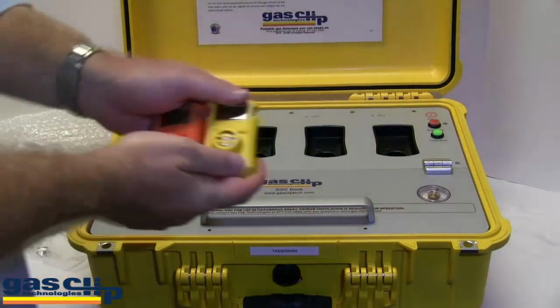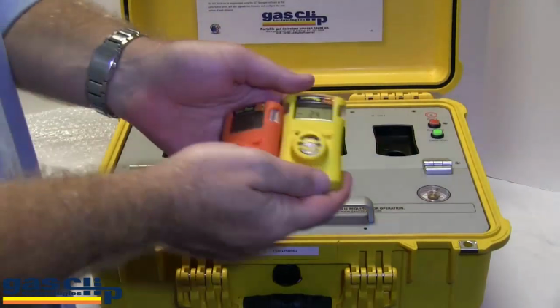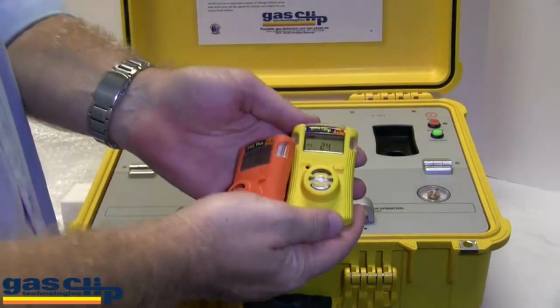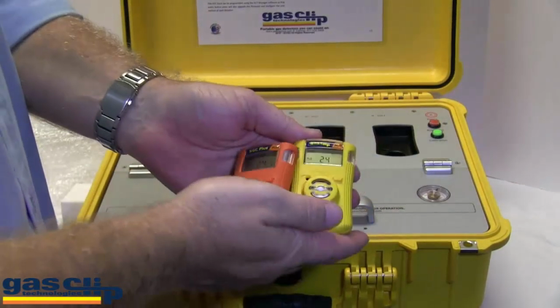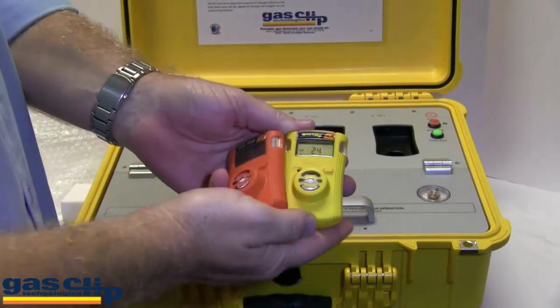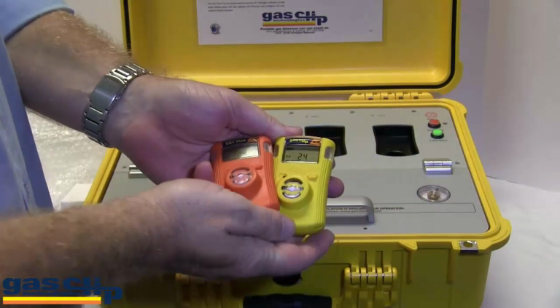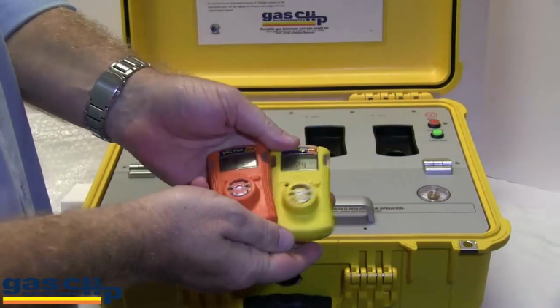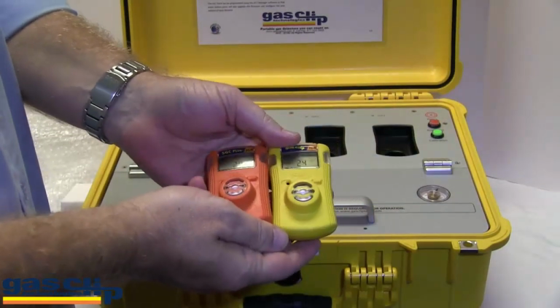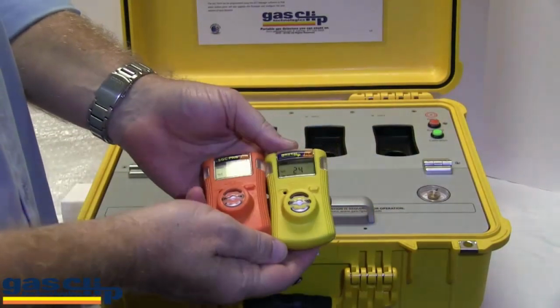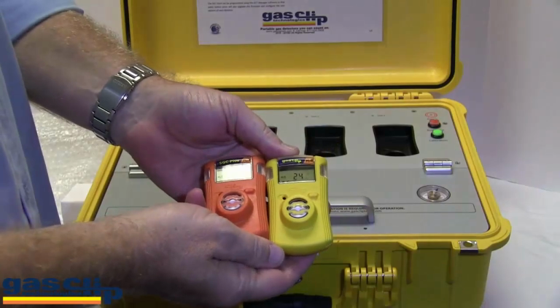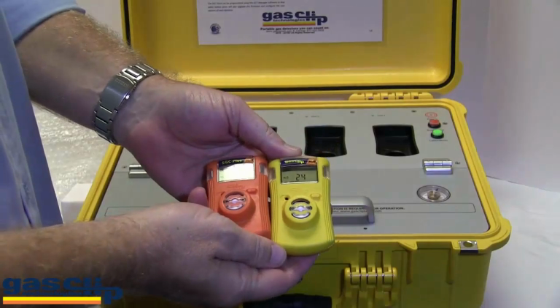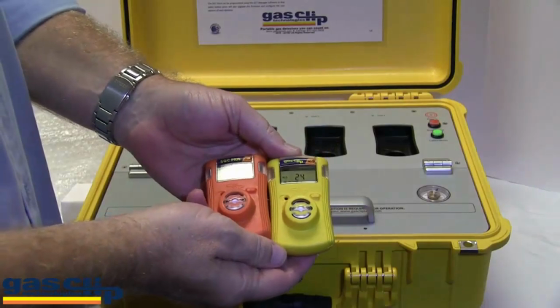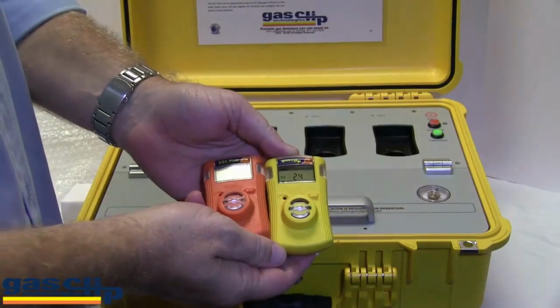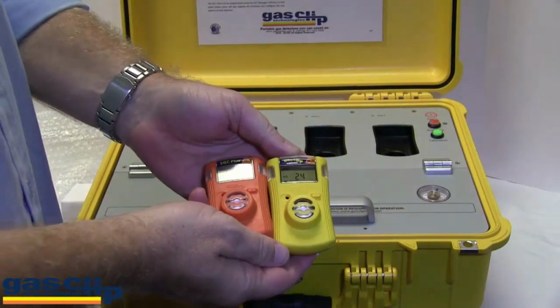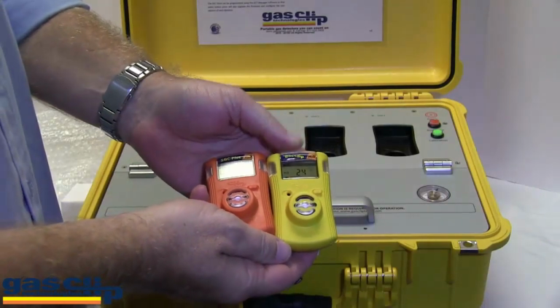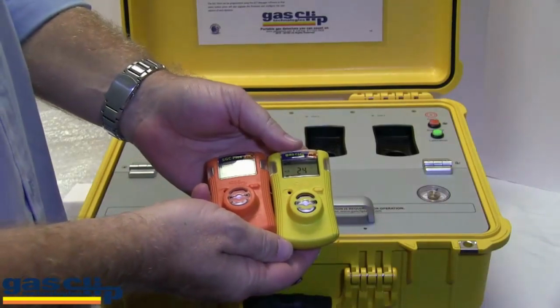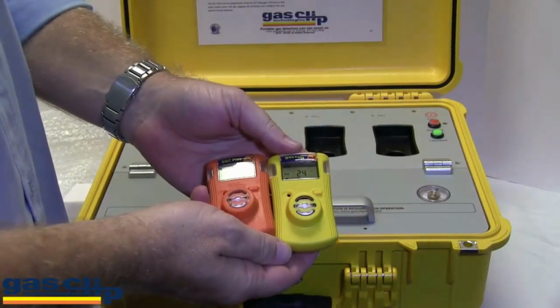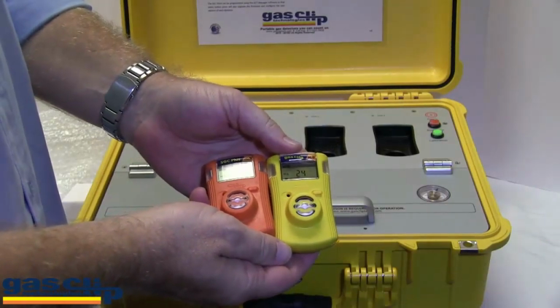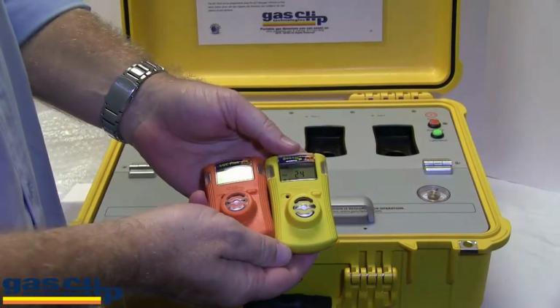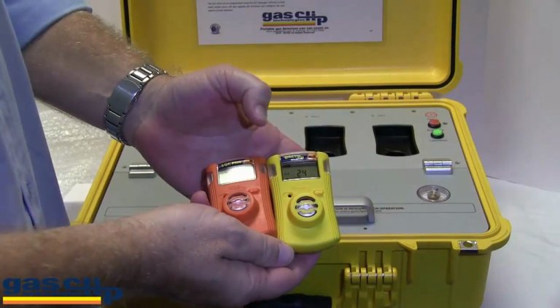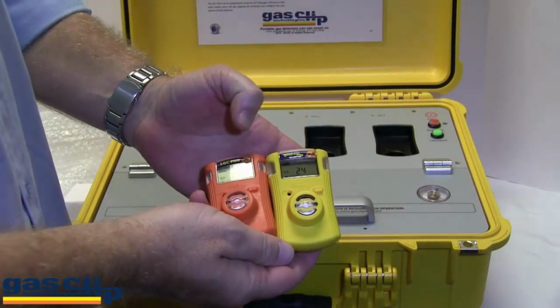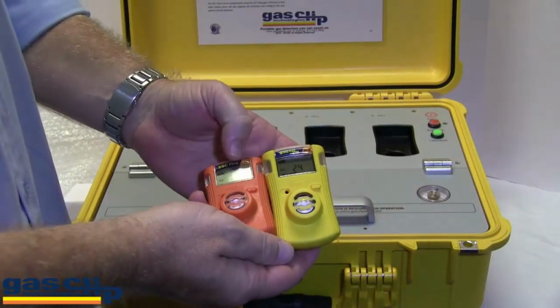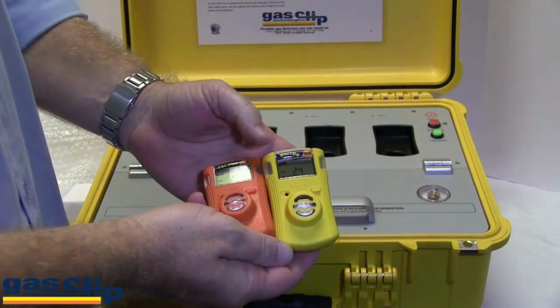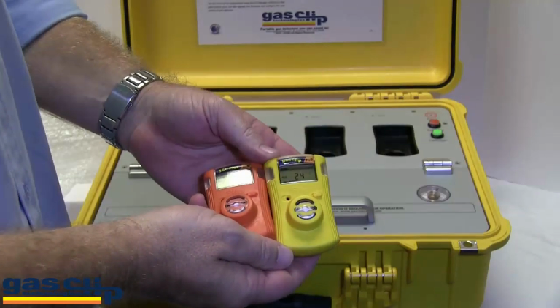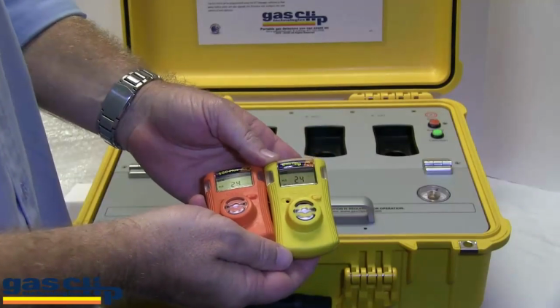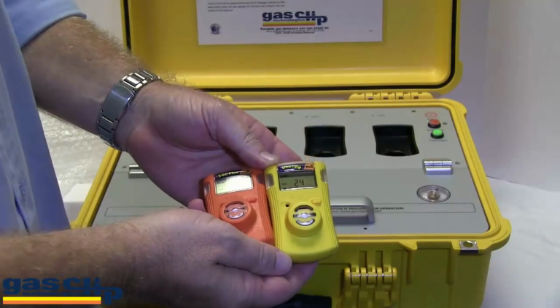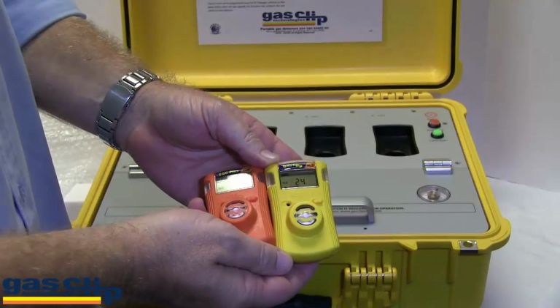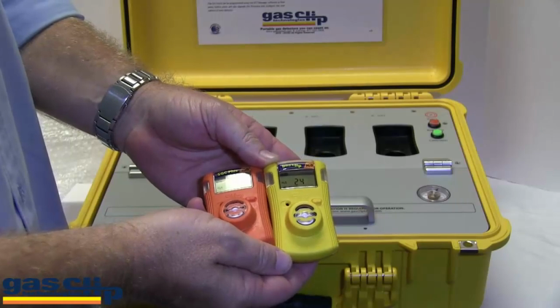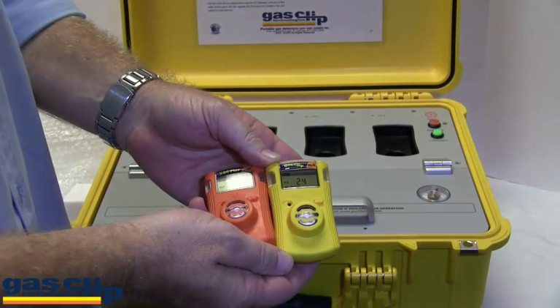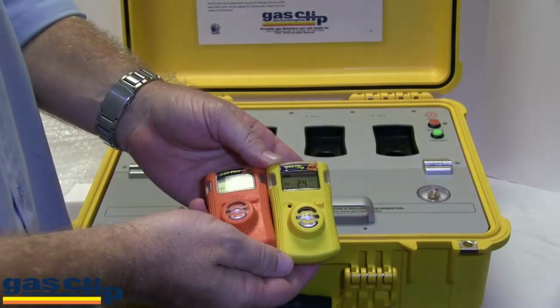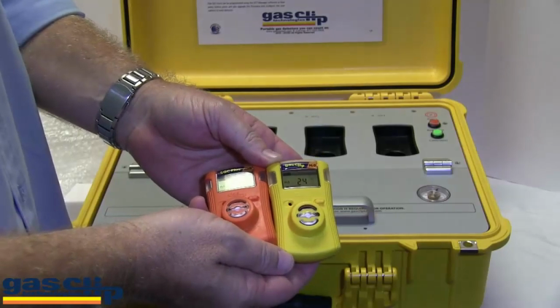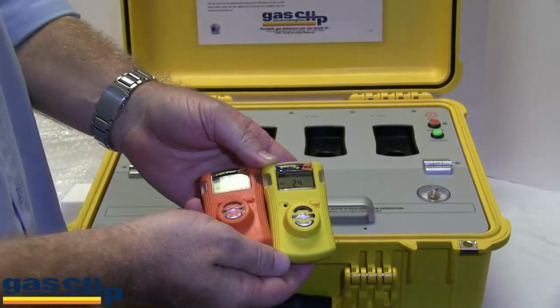I'm going to use two single gas monitors for this demonstration. They both operate the same. However, our orange version can be hibernated when not in use.